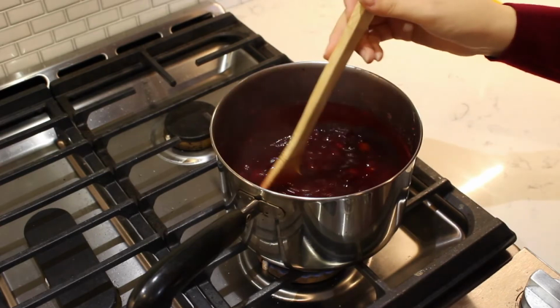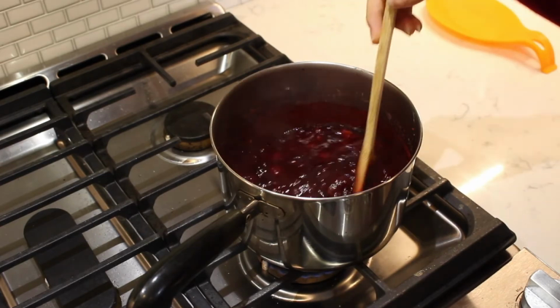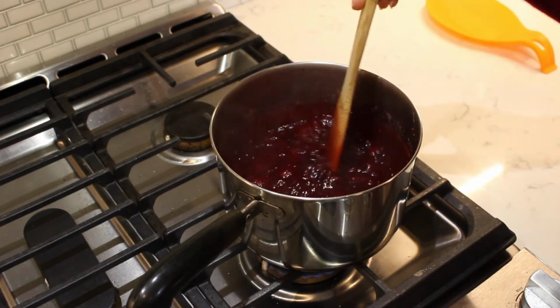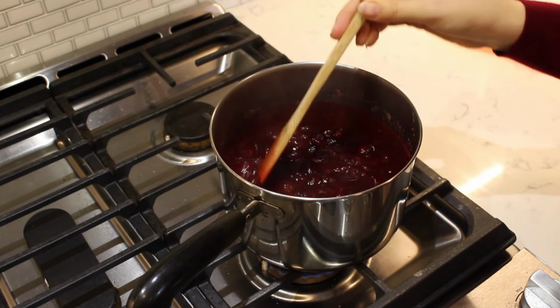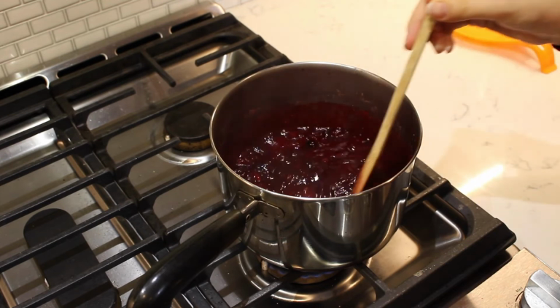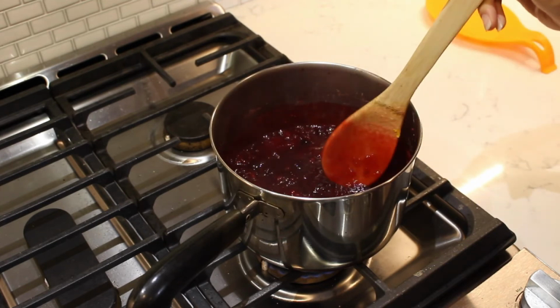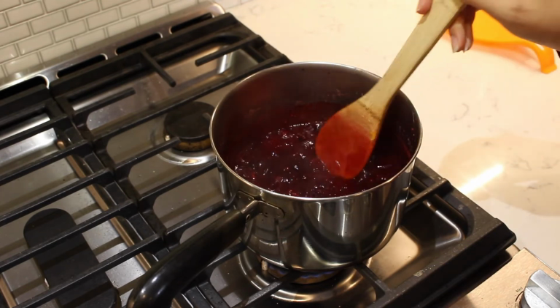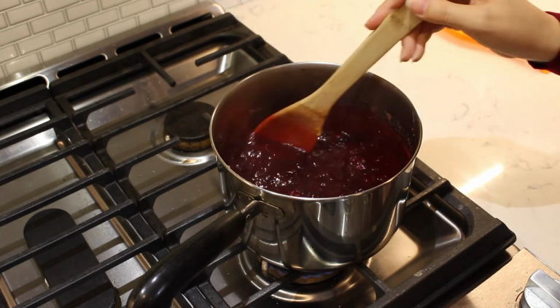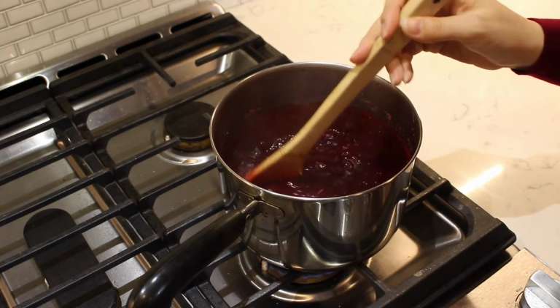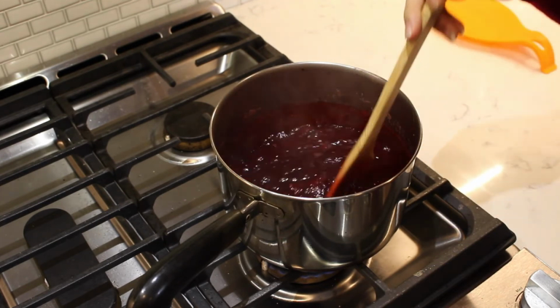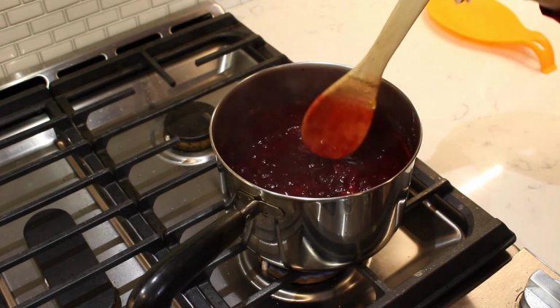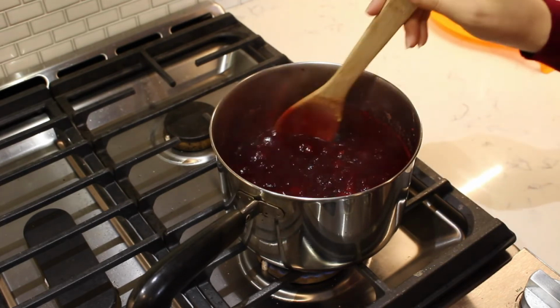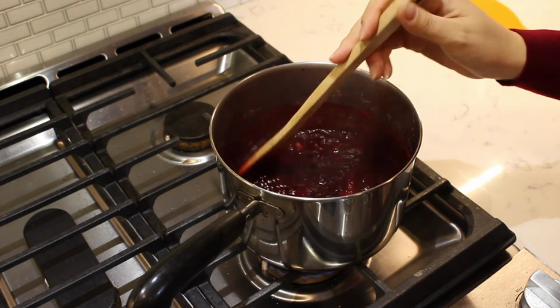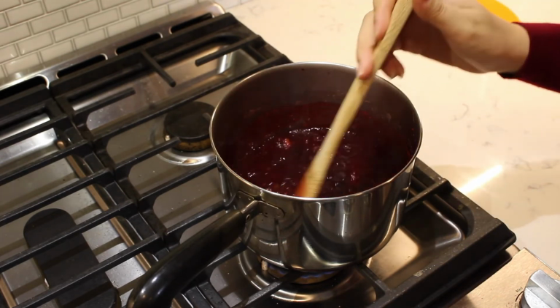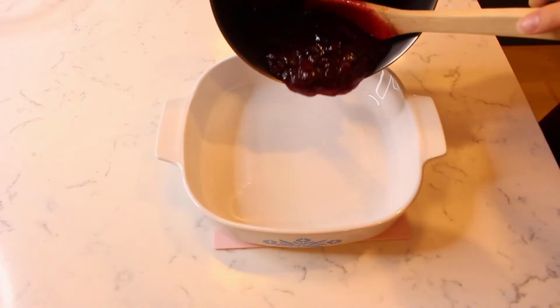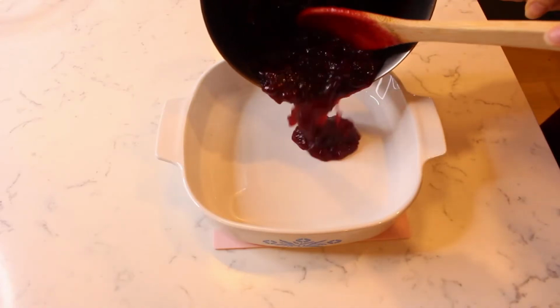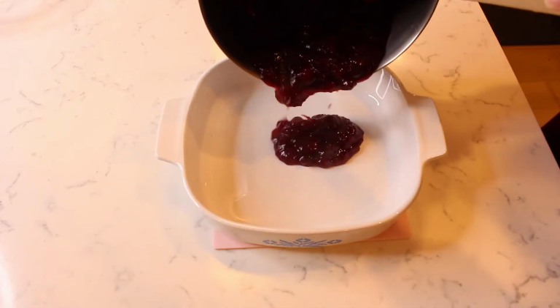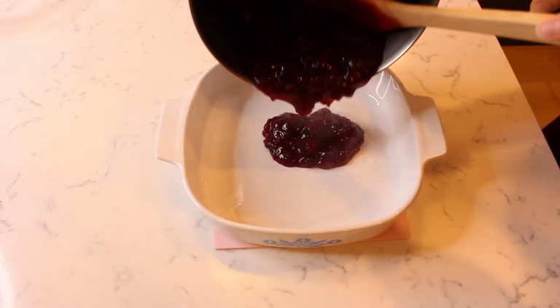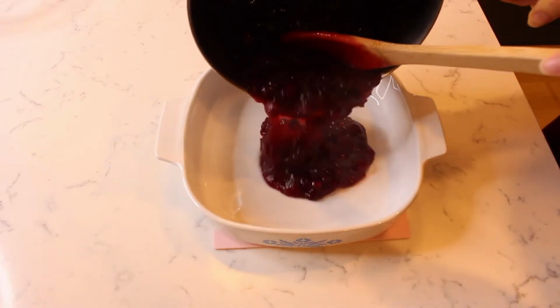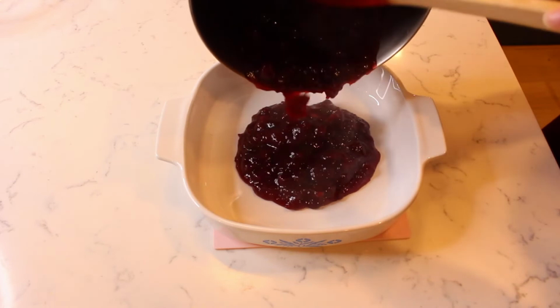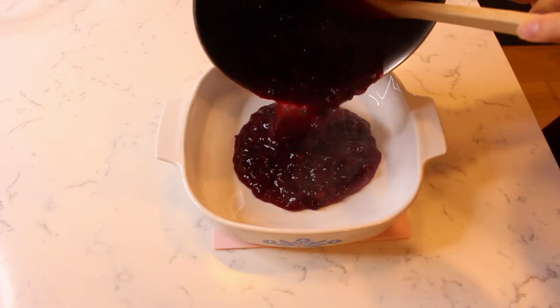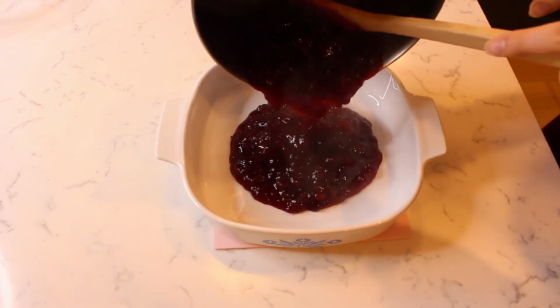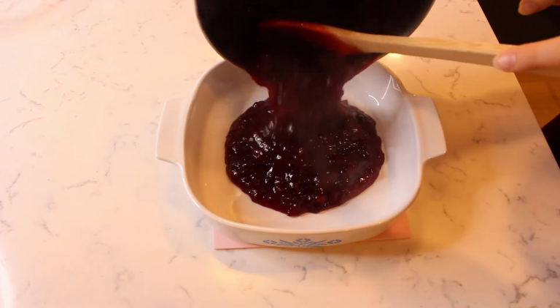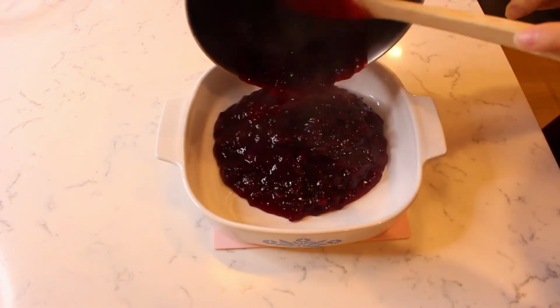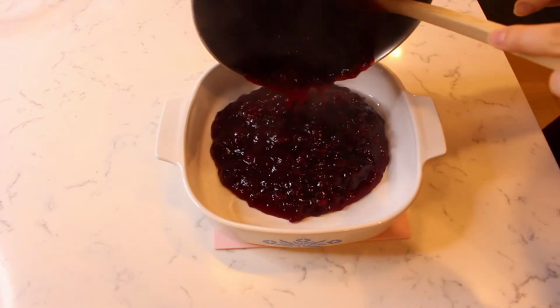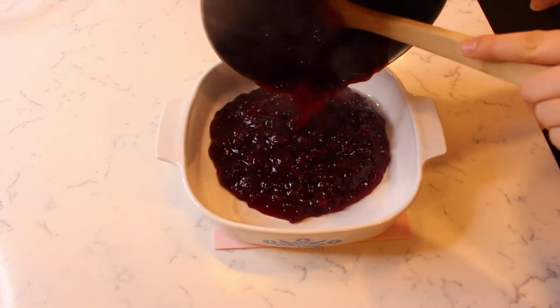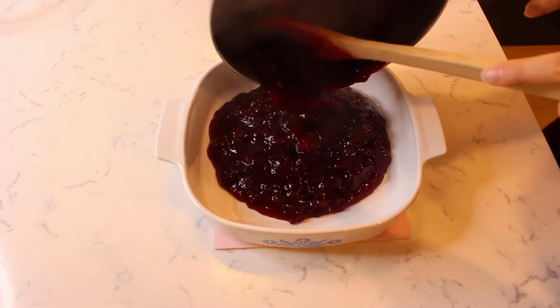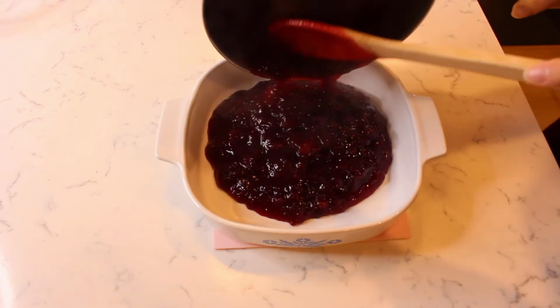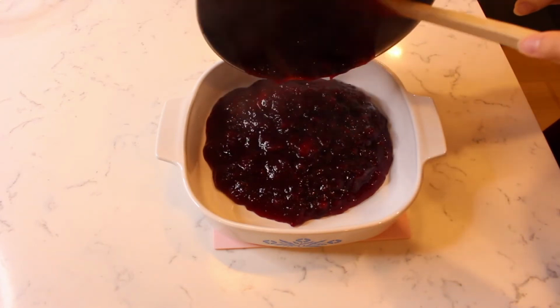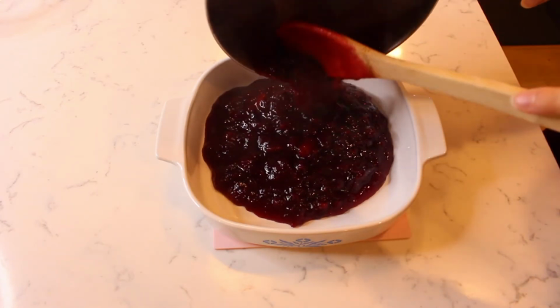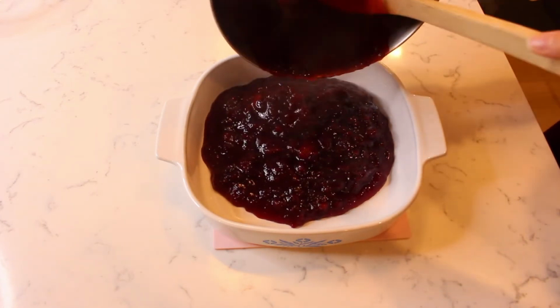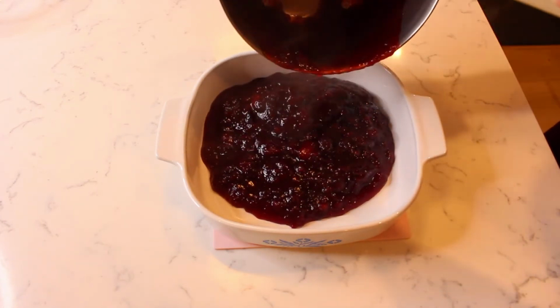The cranberry sauce is done cooking when it is thick. Transfer the sauce to a heat-safe bowl and cool for 20 to 30 minutes before serving.